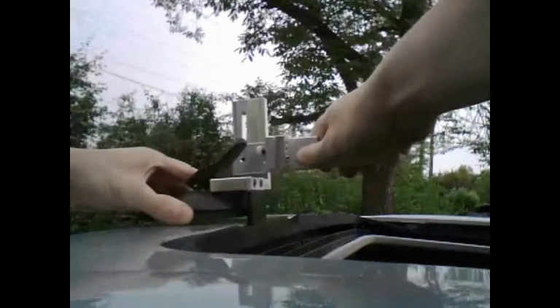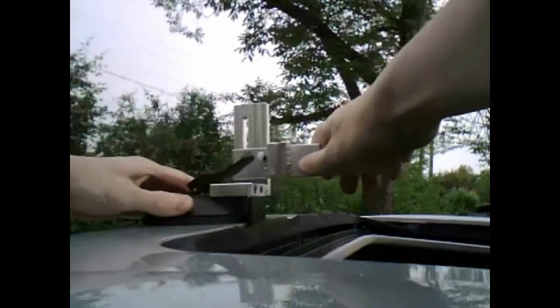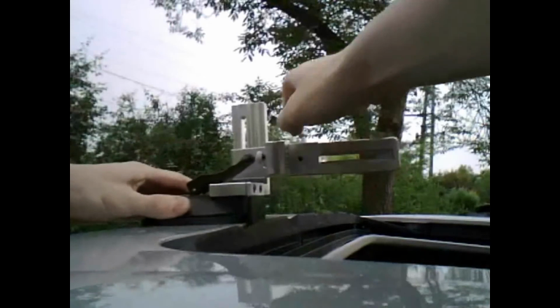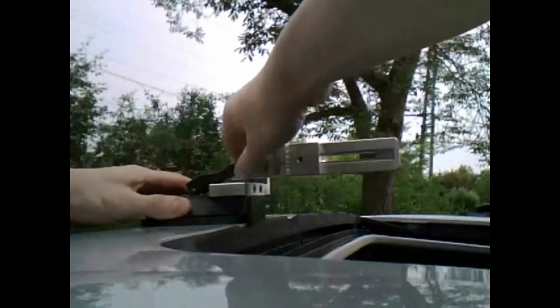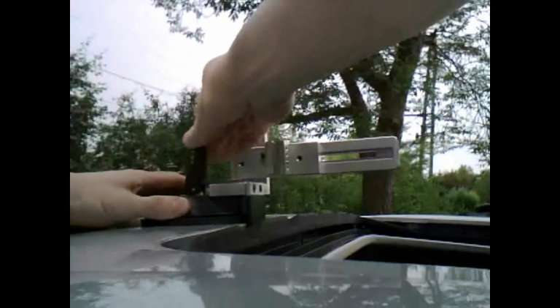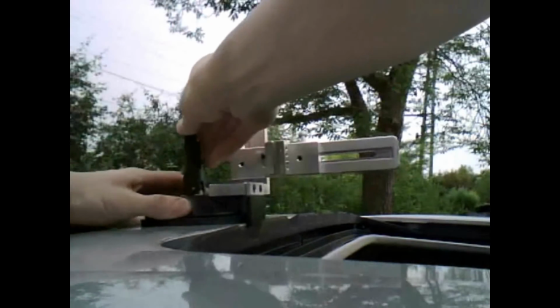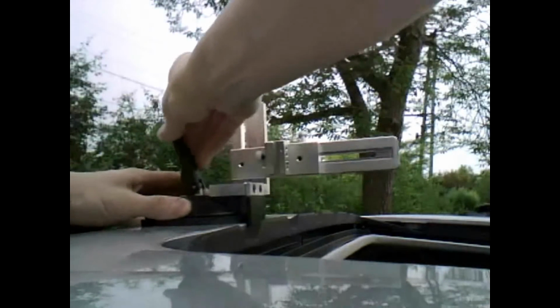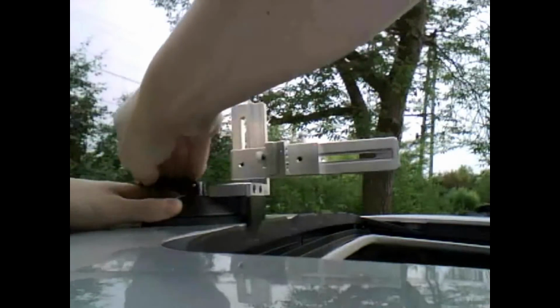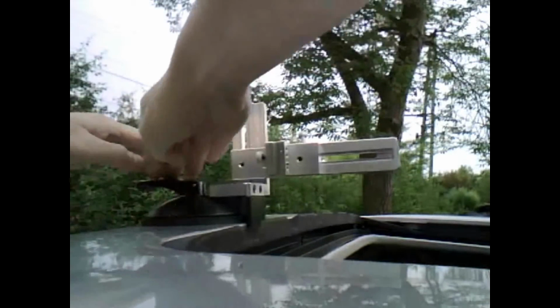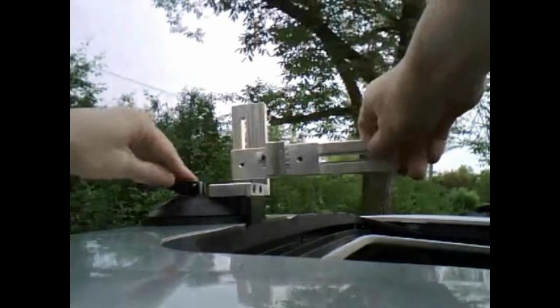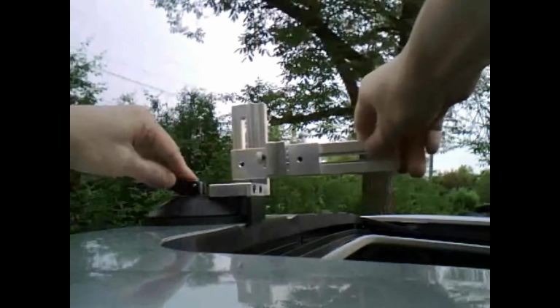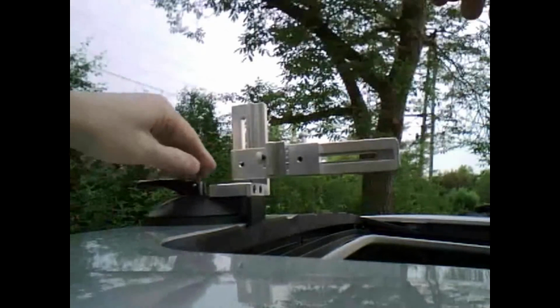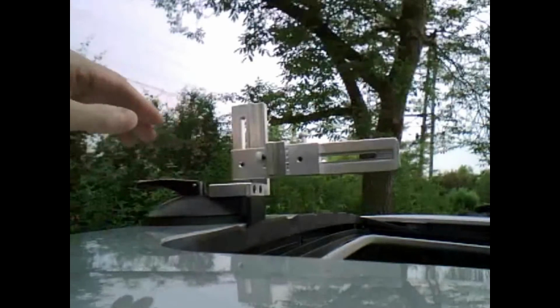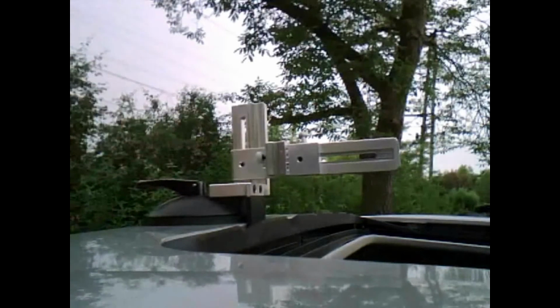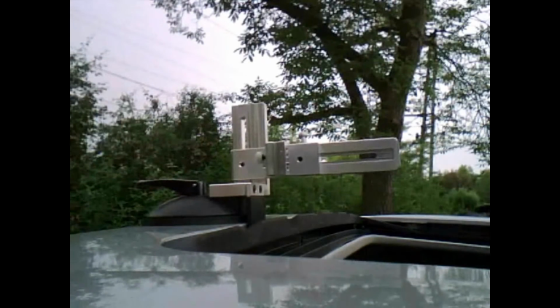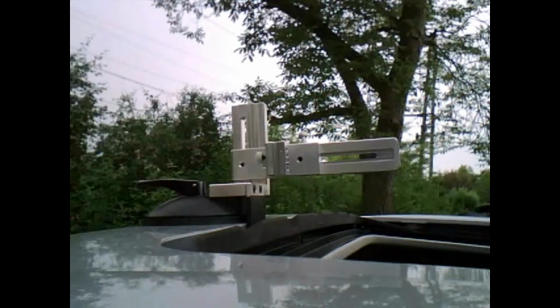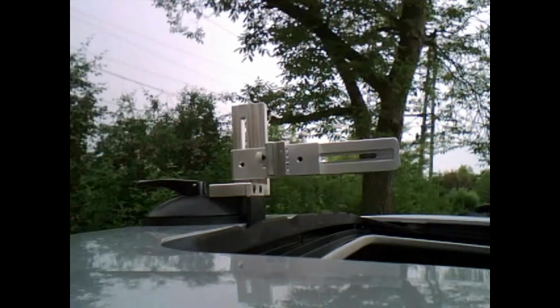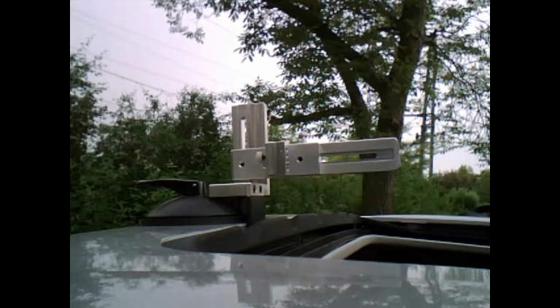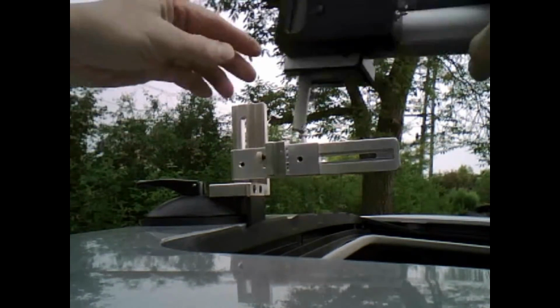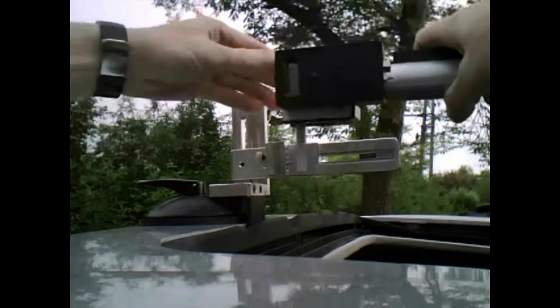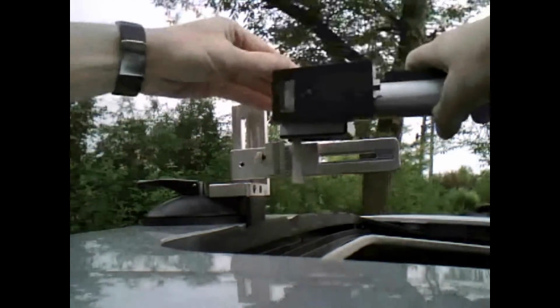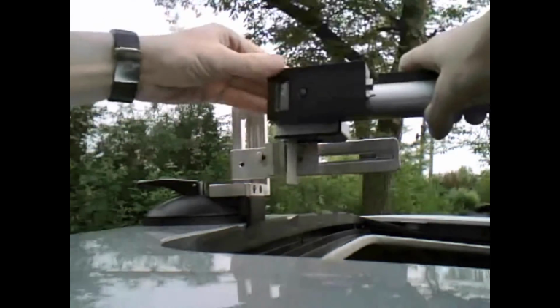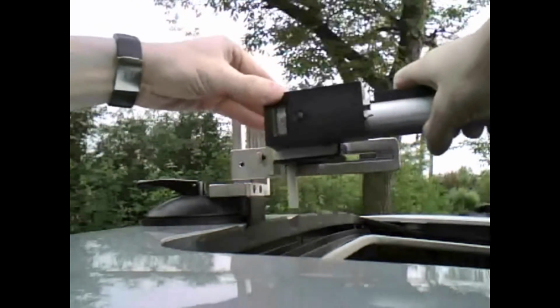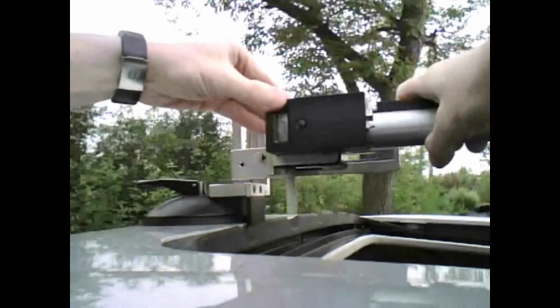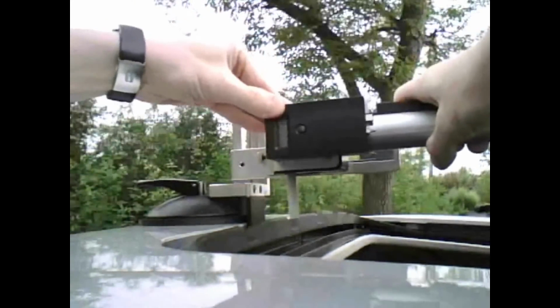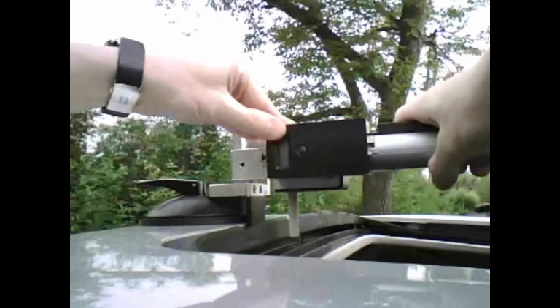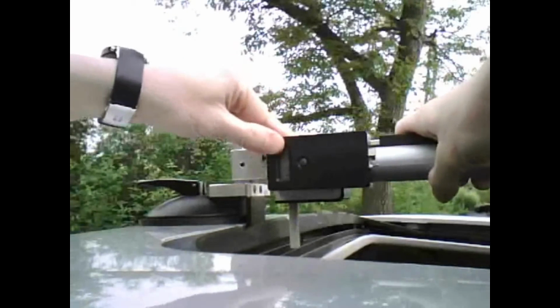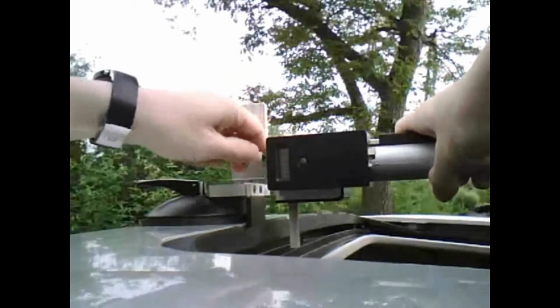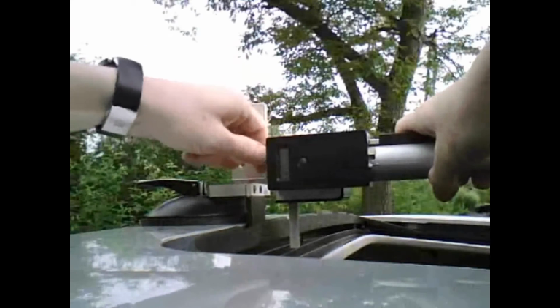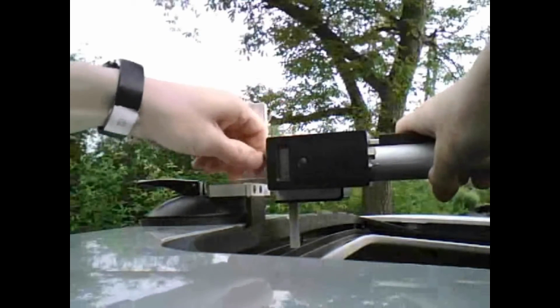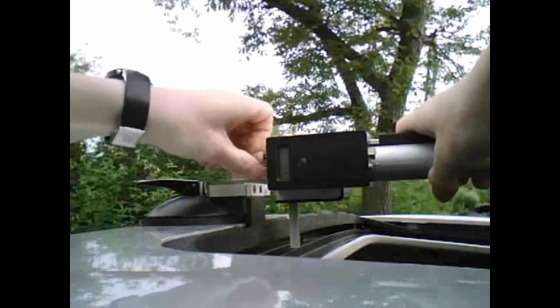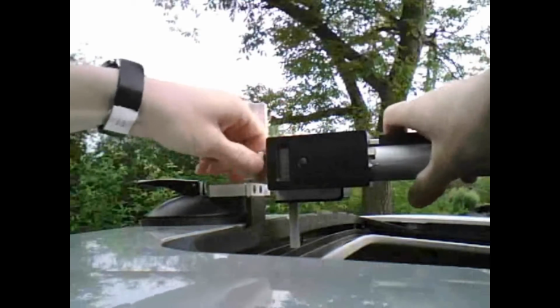An optional mounting kit is available for sliding roofs. It's easy to seat it into place against the roof rim, and it firmly secures the unit for collecting reliable data.